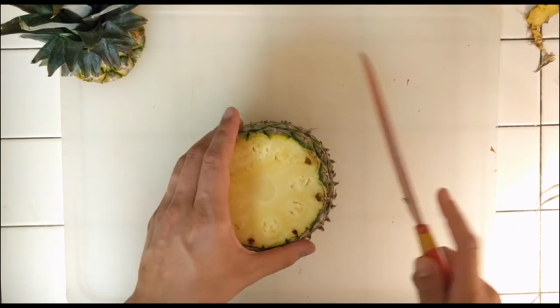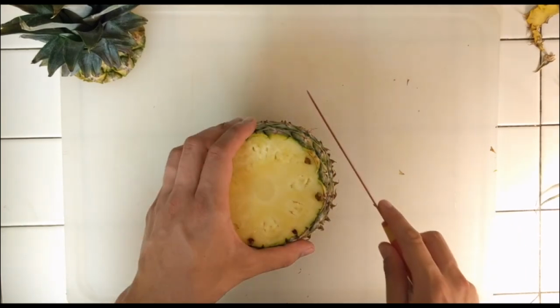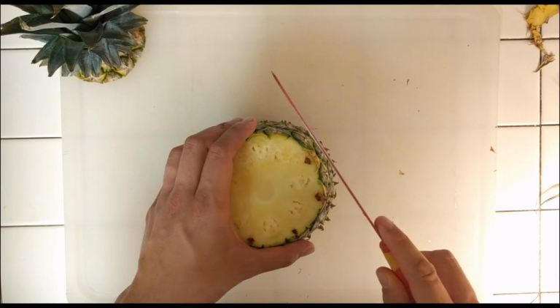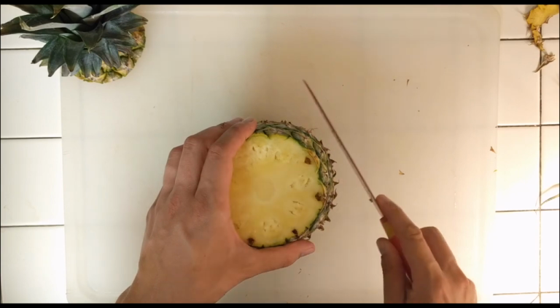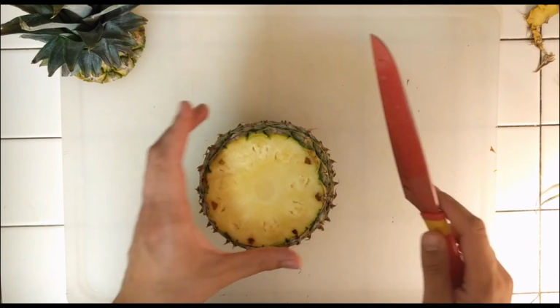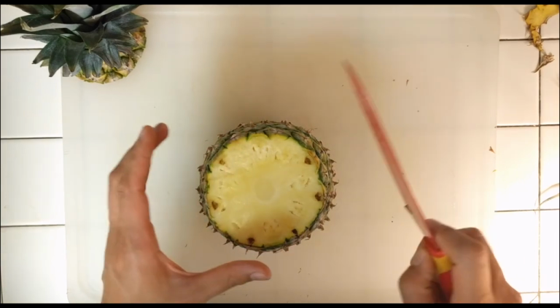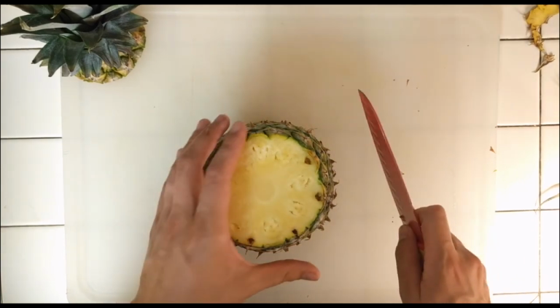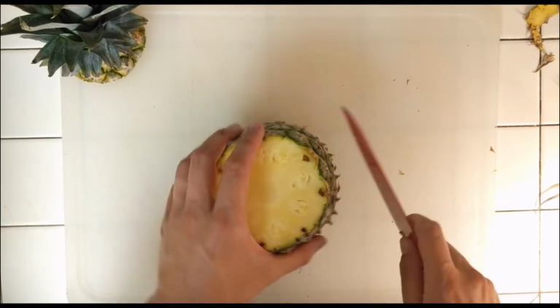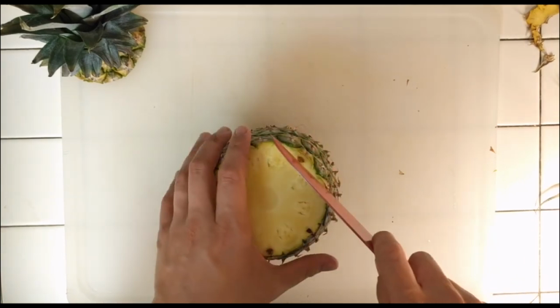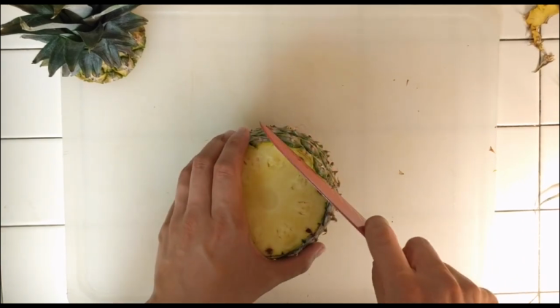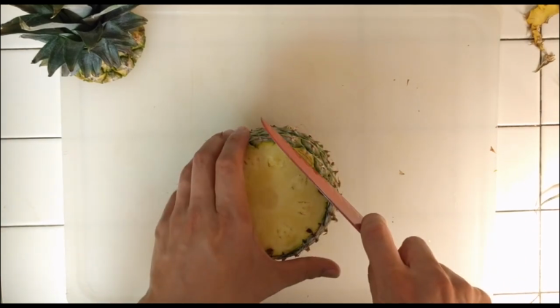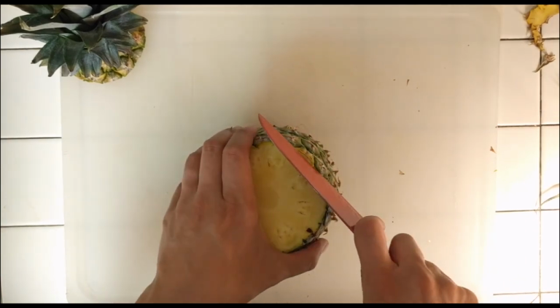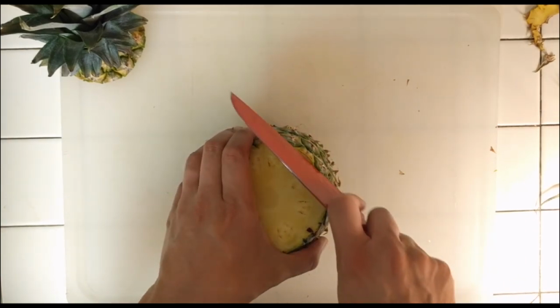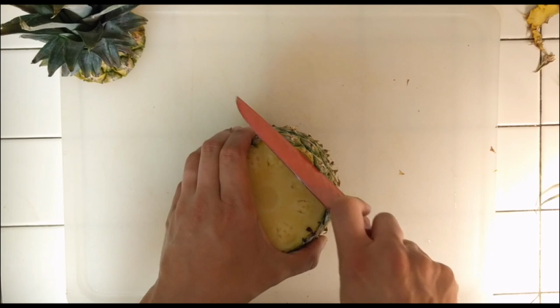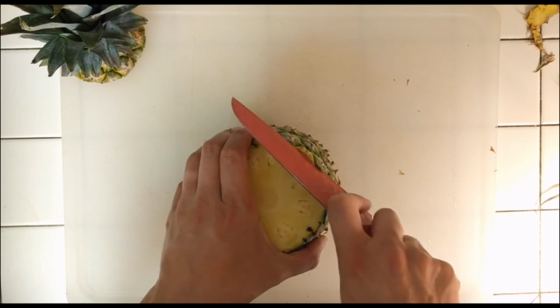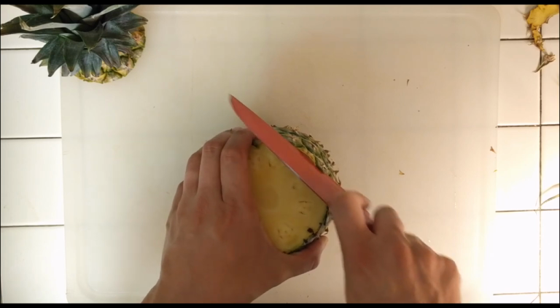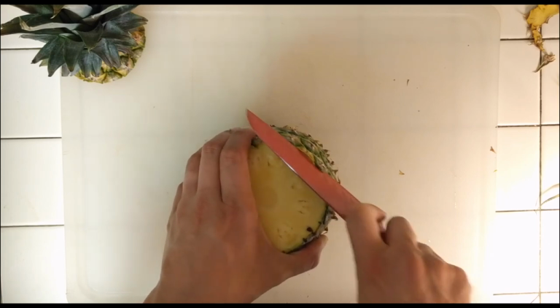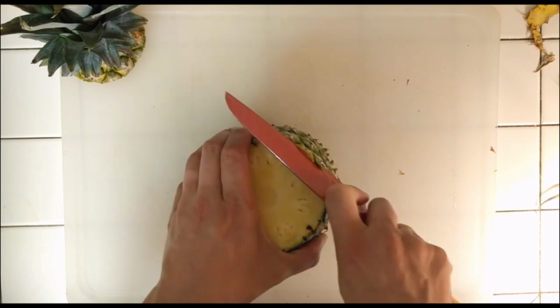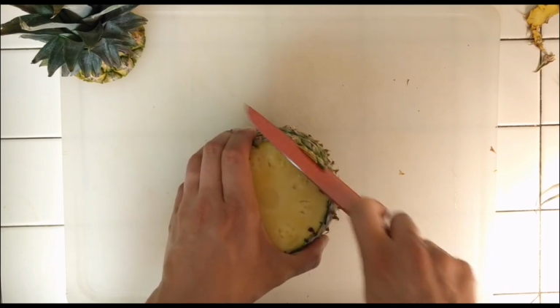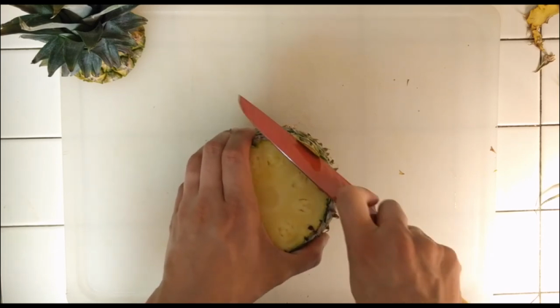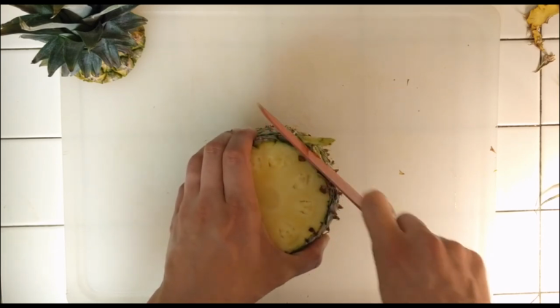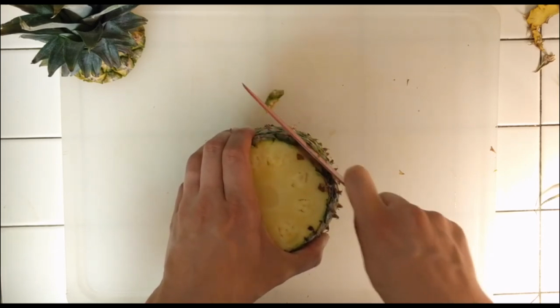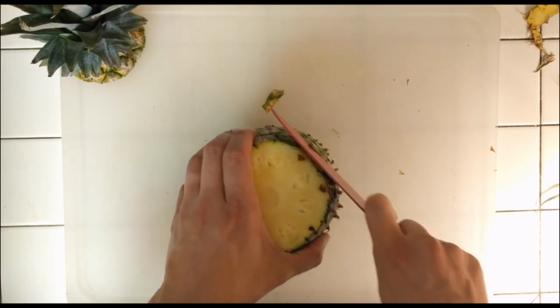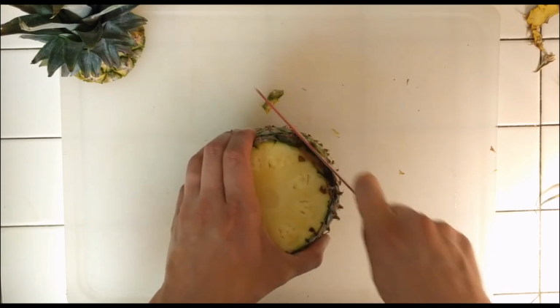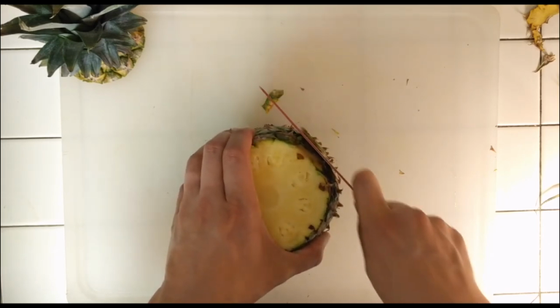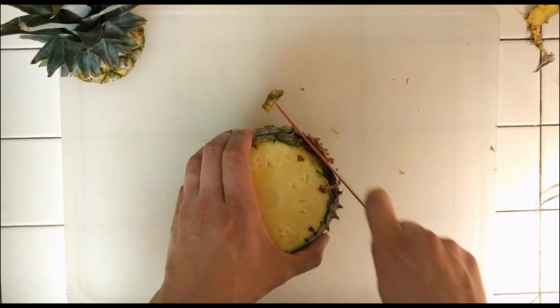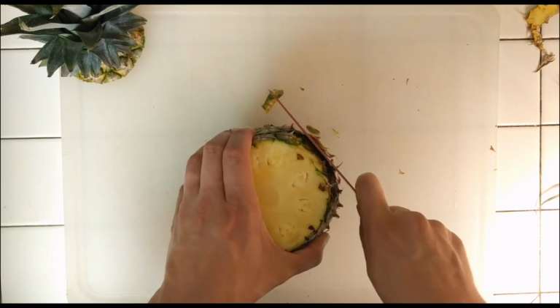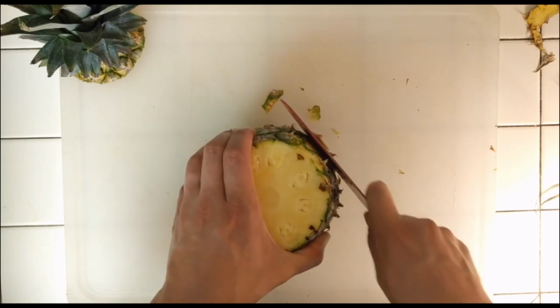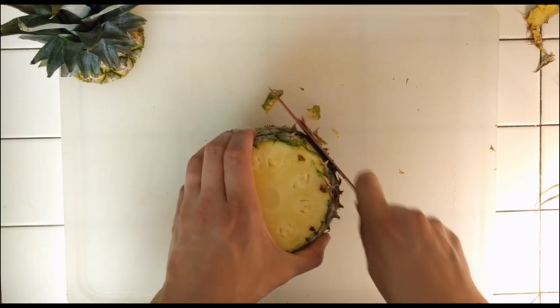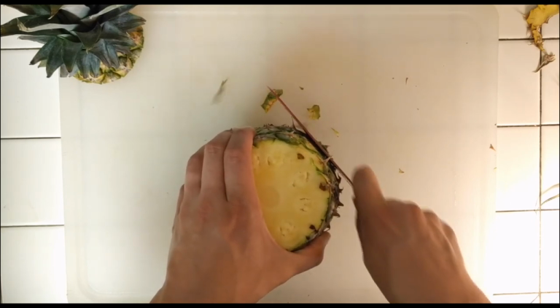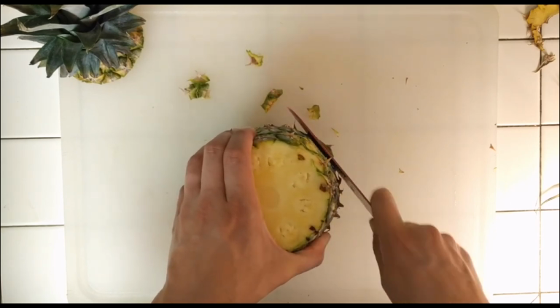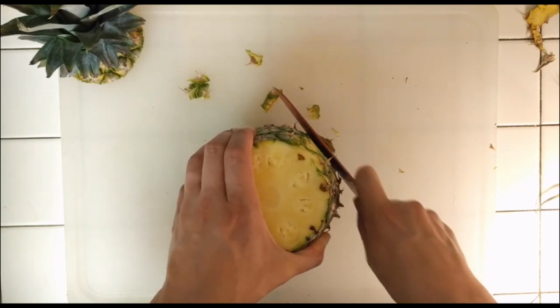I think I'm supposed to cut this green skin off, cutting as little off as possible. Holy crap, how did she make that look so easy? Is her knife just way better than mine?